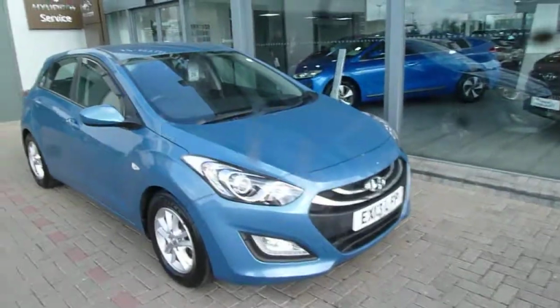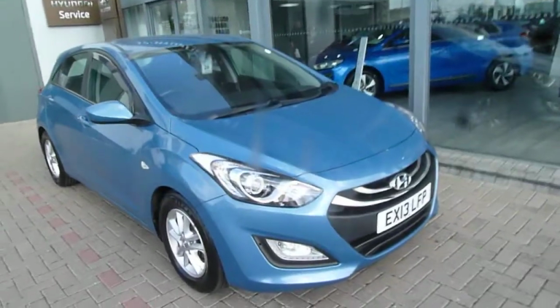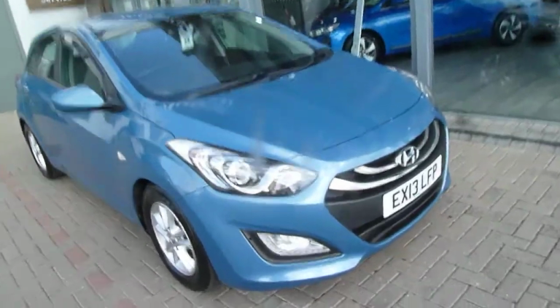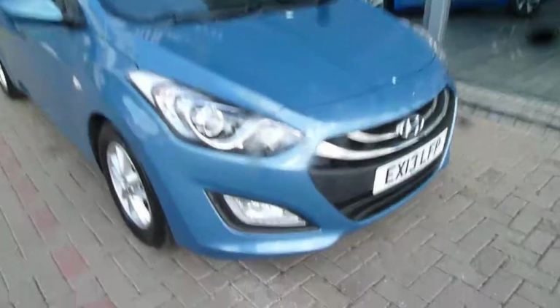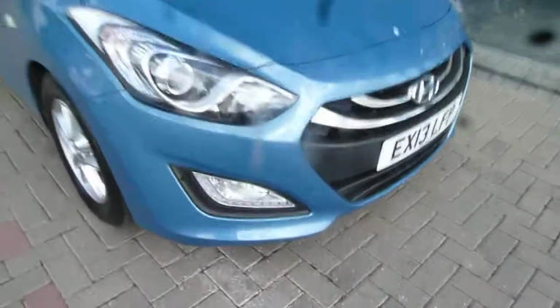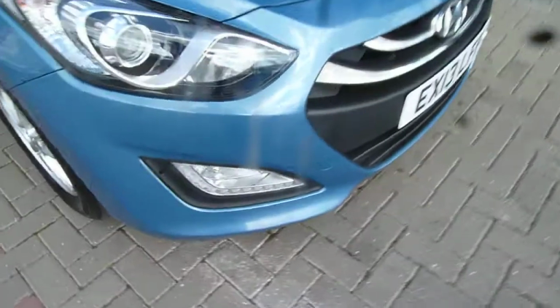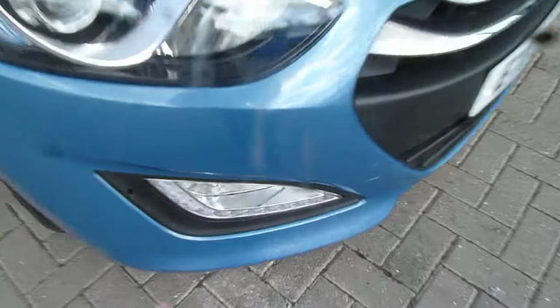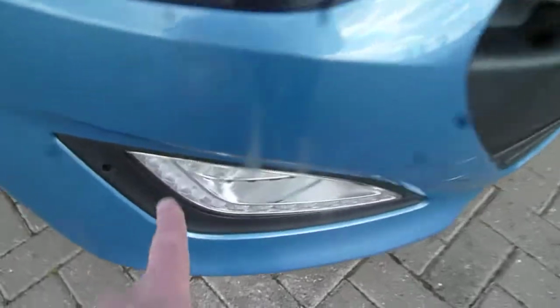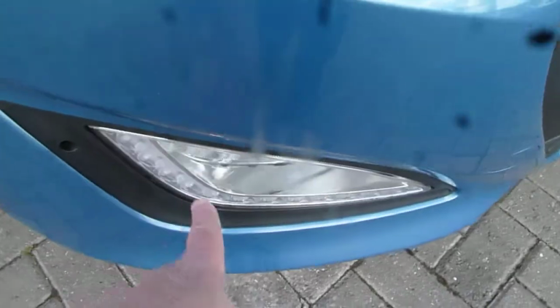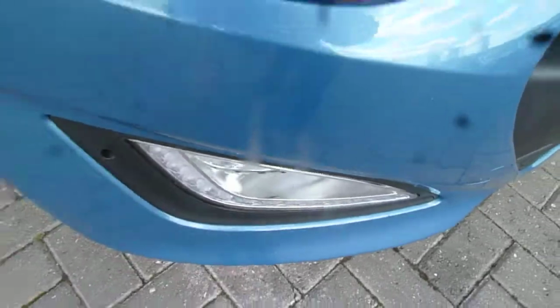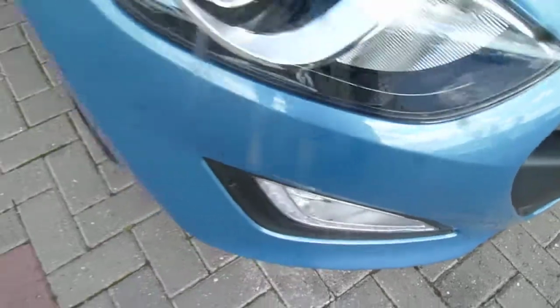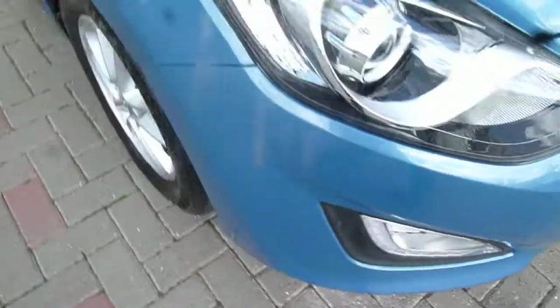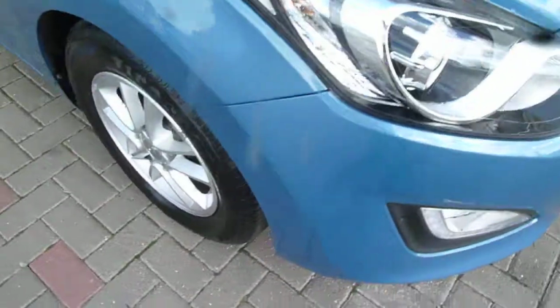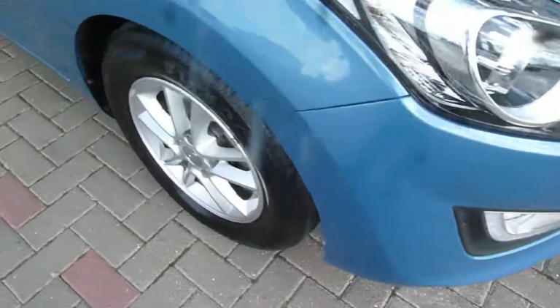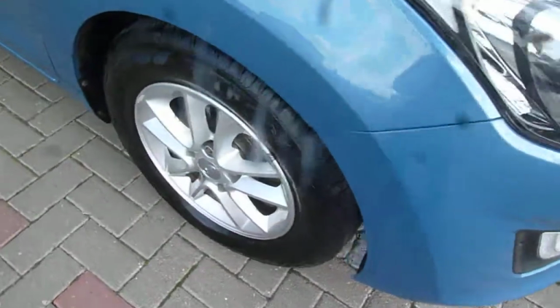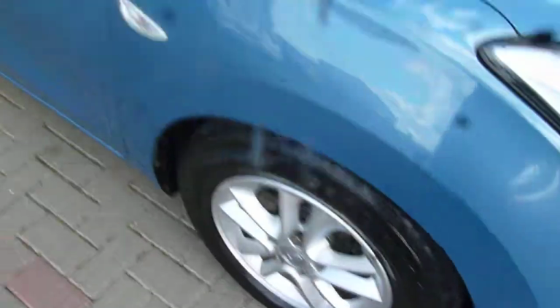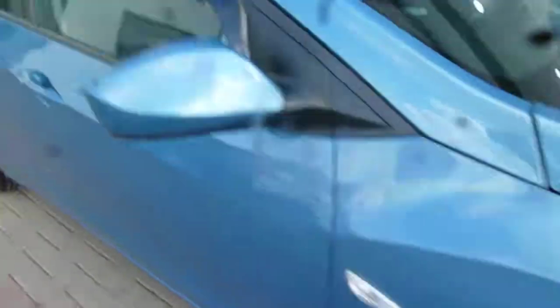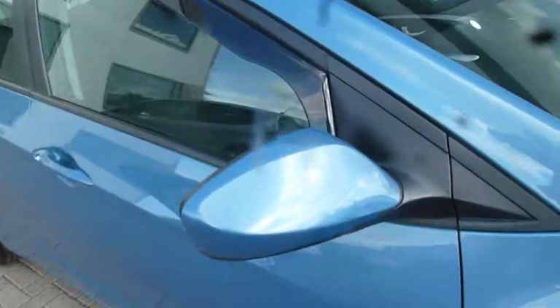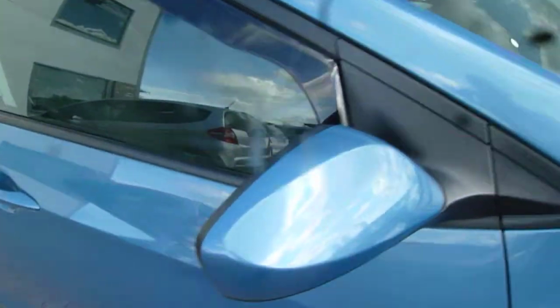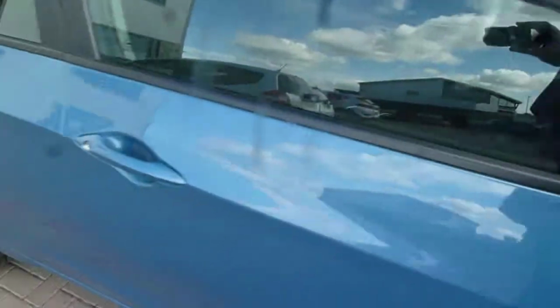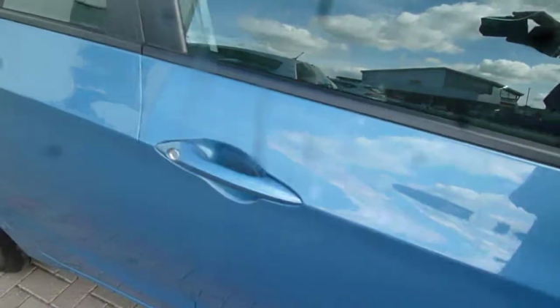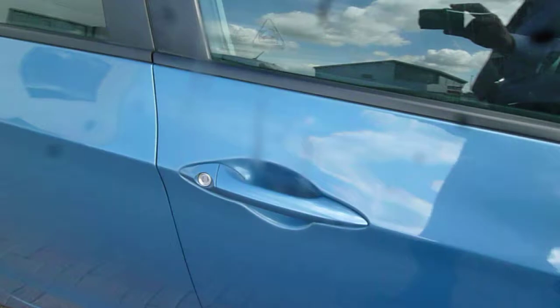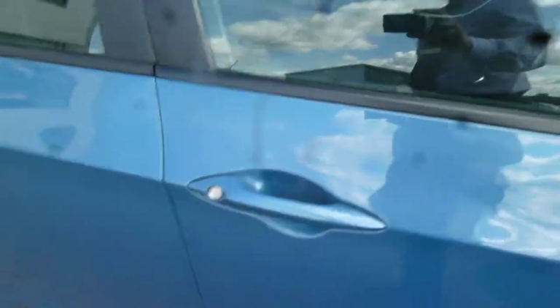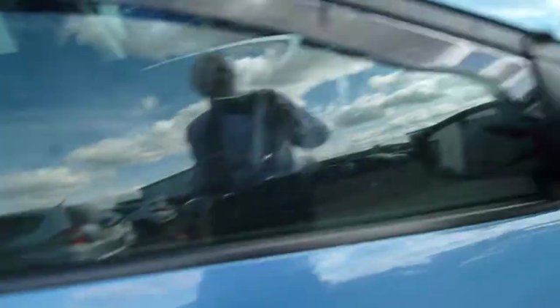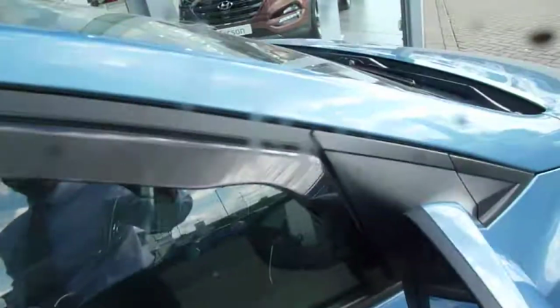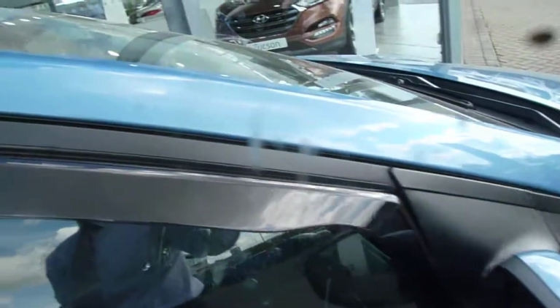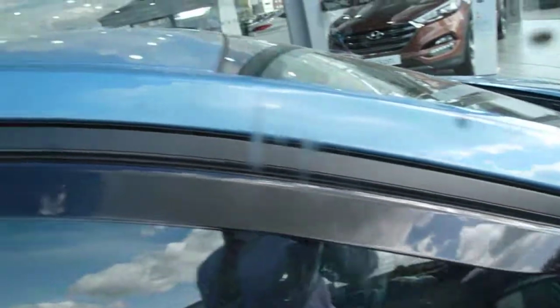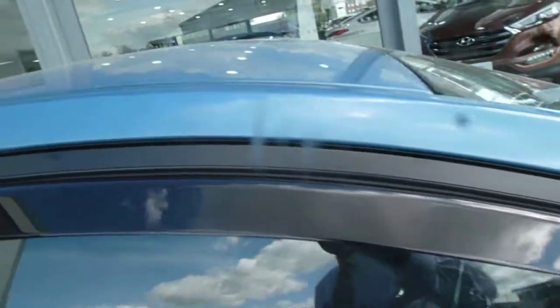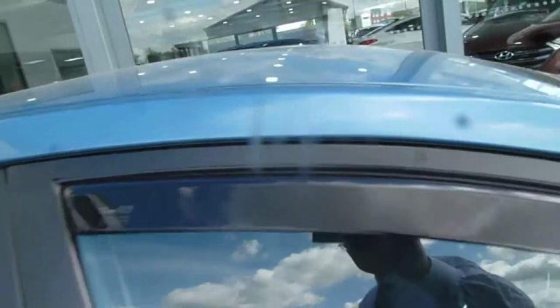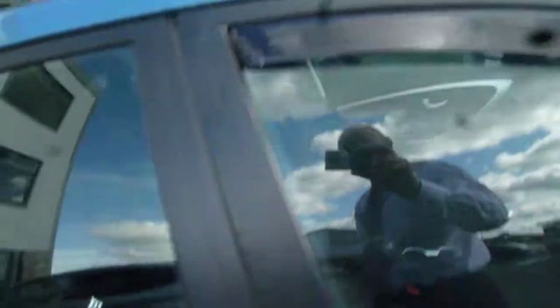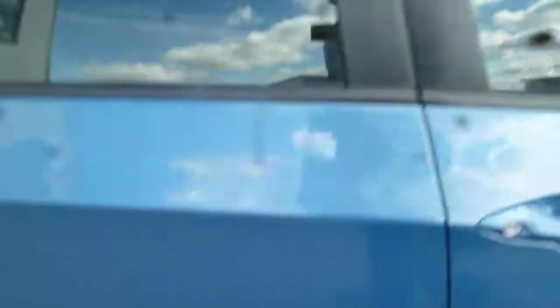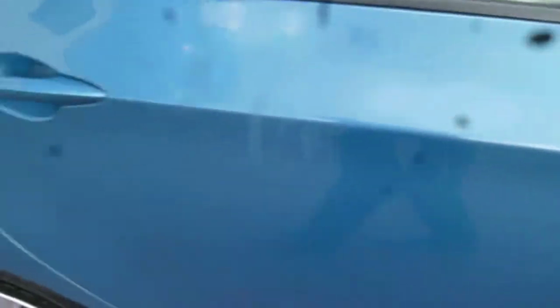So it comes with your LED daytime running lights at the front there, alloy wheels, body-coloured mirrors and door handles, and as you can see this car's had the front wind deflectors fitted.